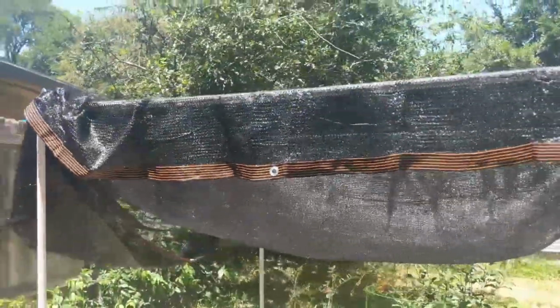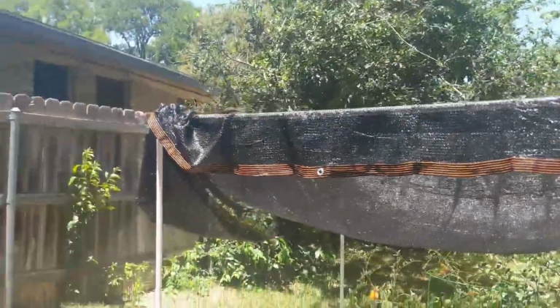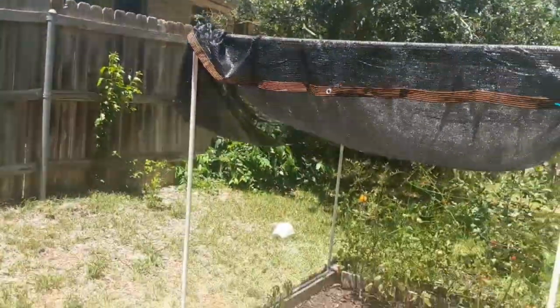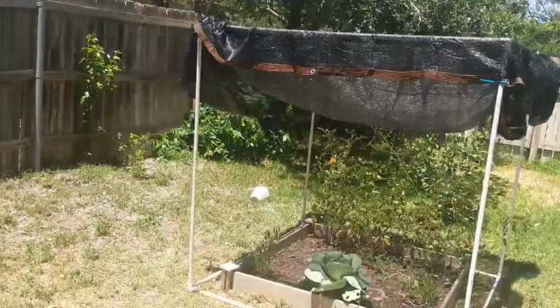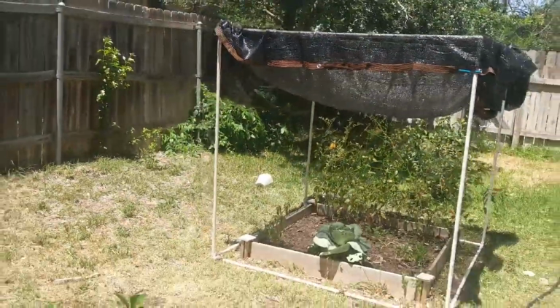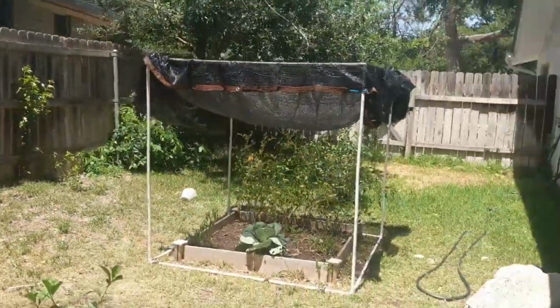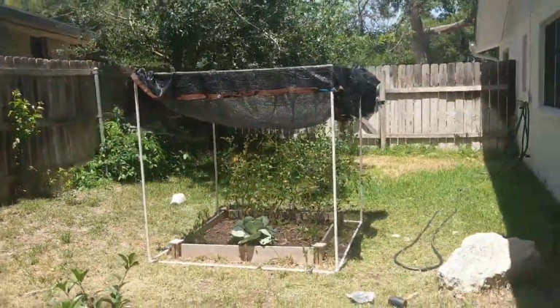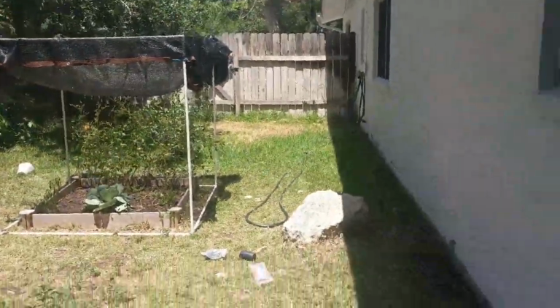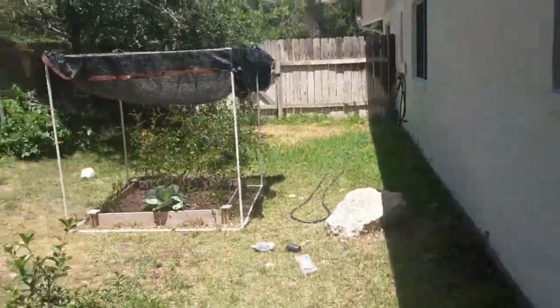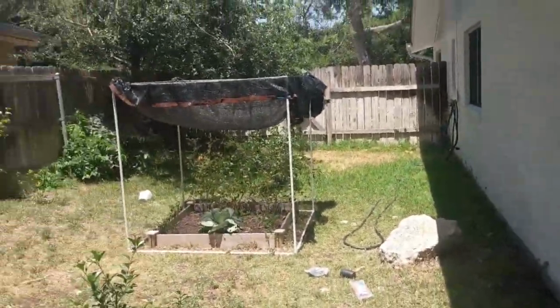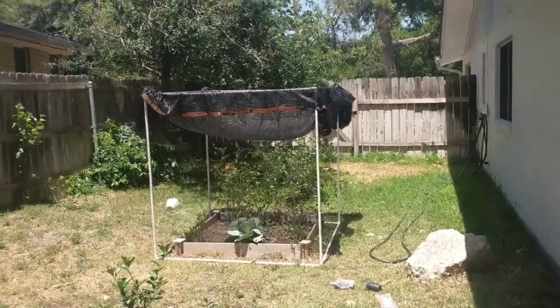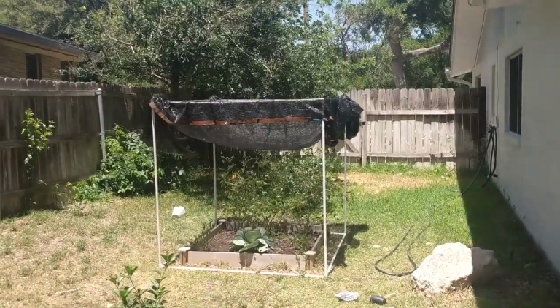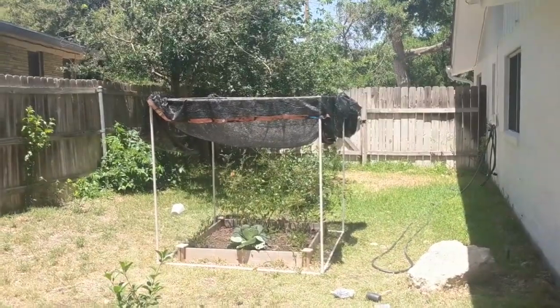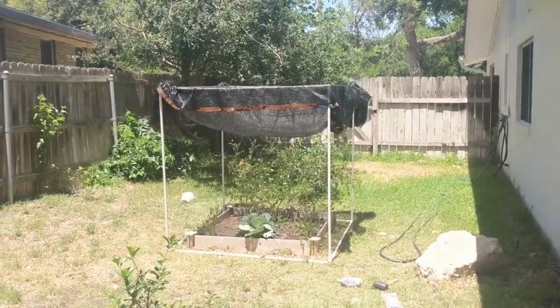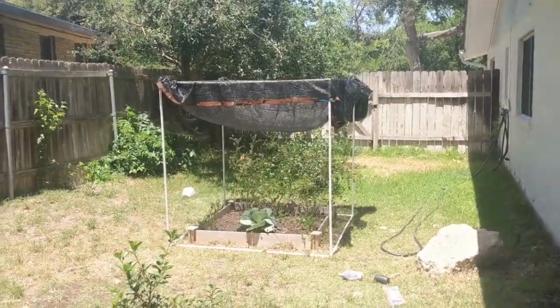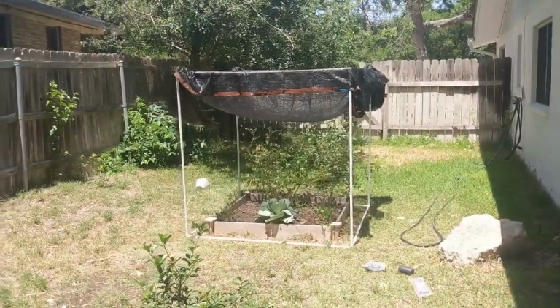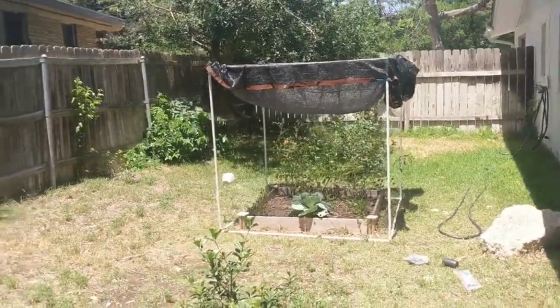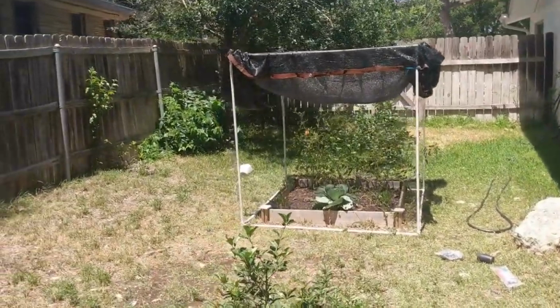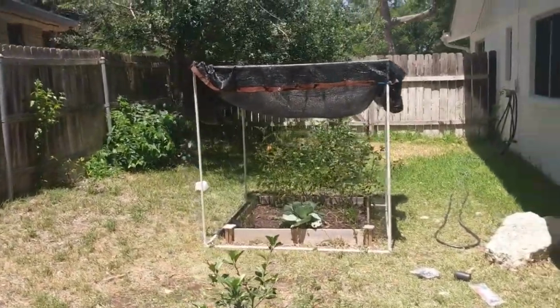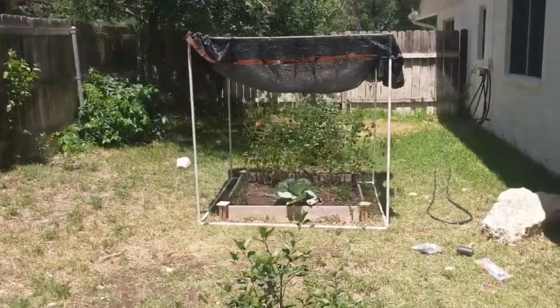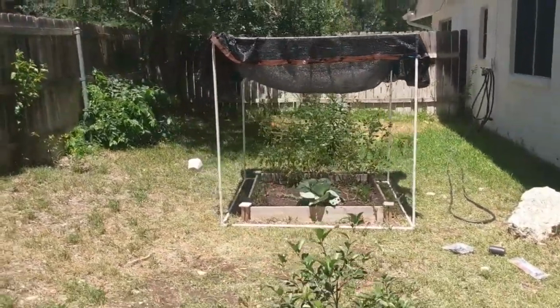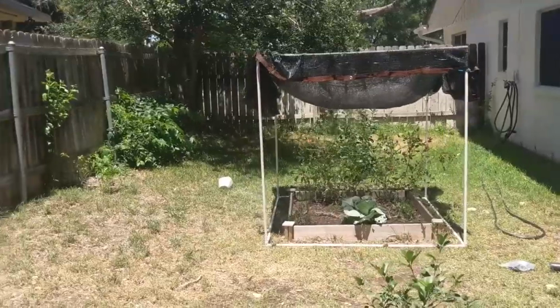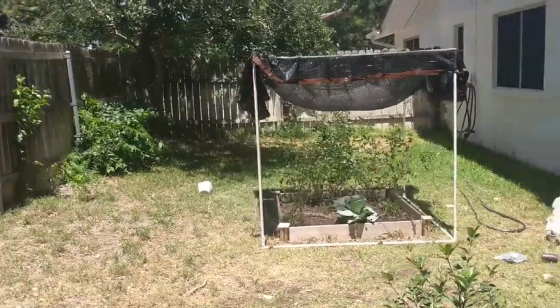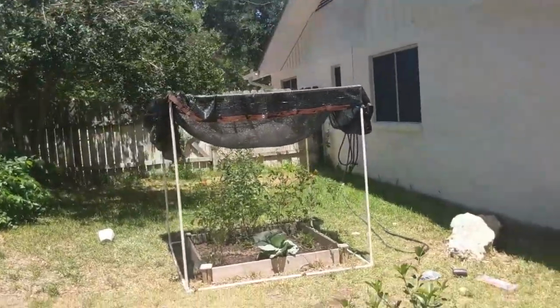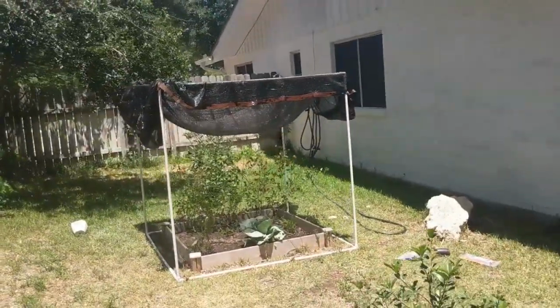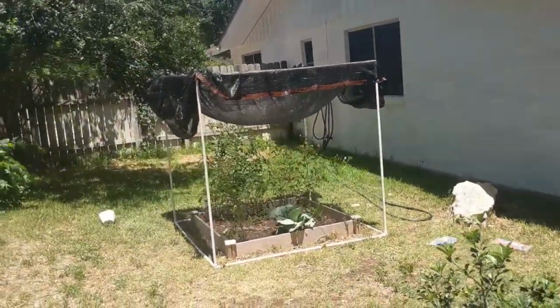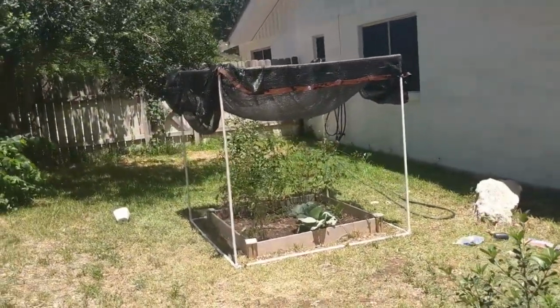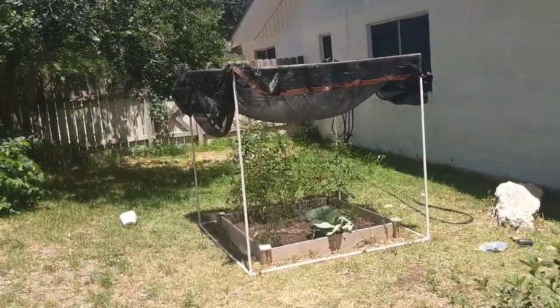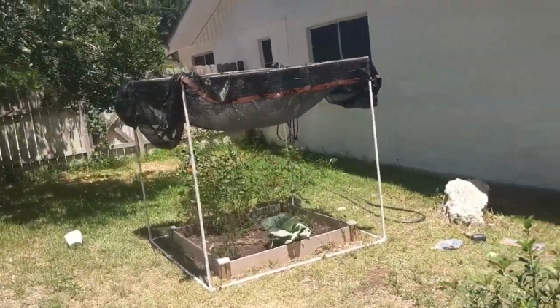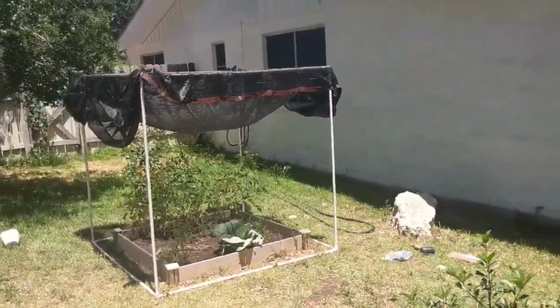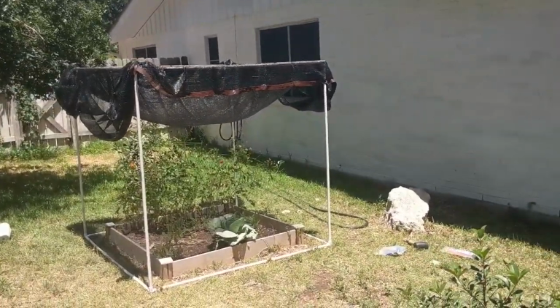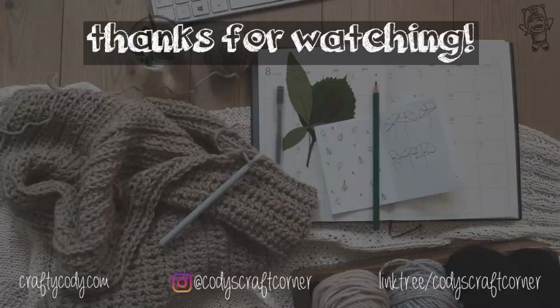All in all, it's about a 10-minute project, and it'll help protect your plants — especially from the really harsh Texas summer we're having, where it's 100 degrees every single day. Thanks for watching and hit subscribe.